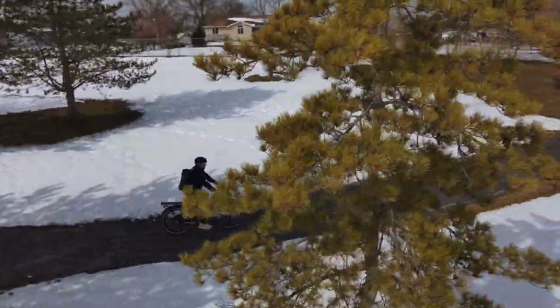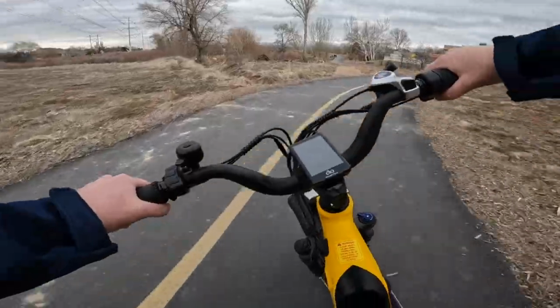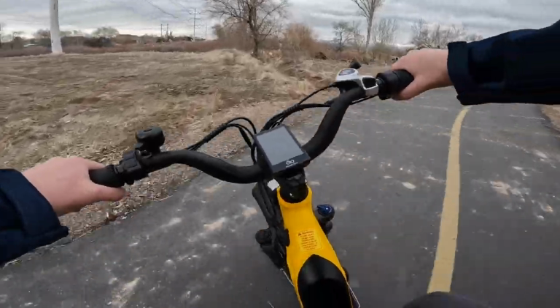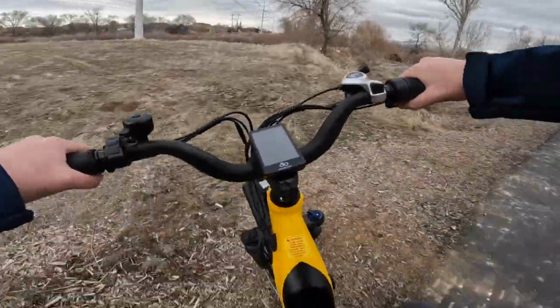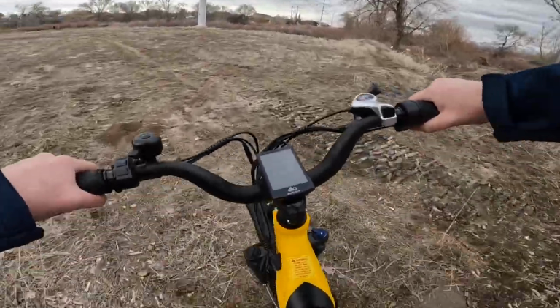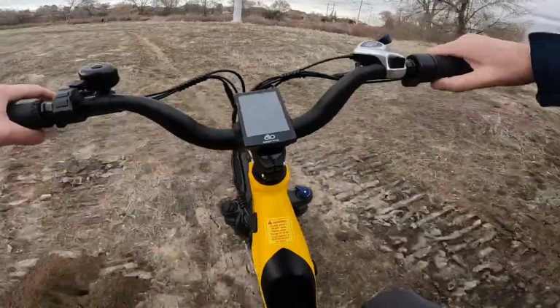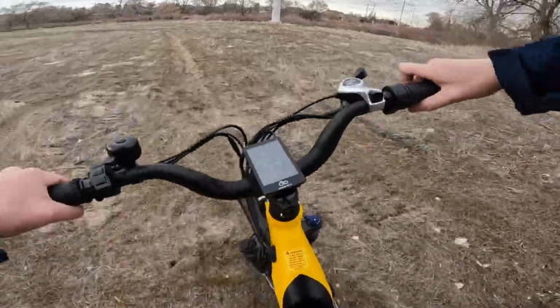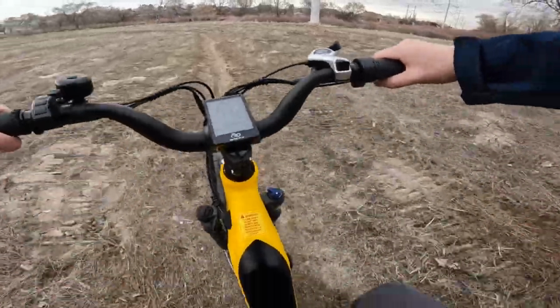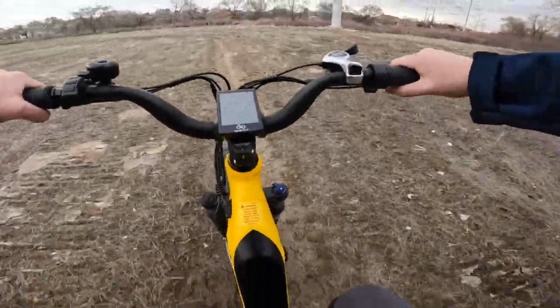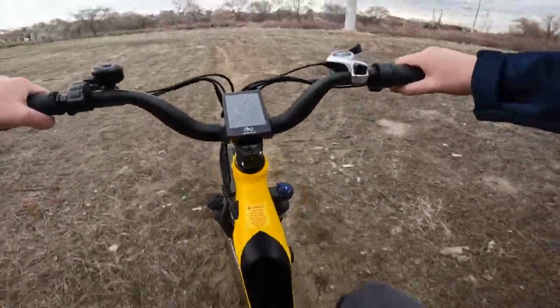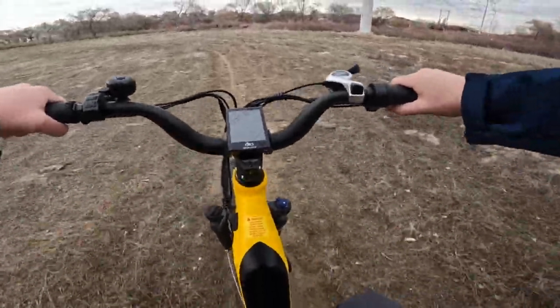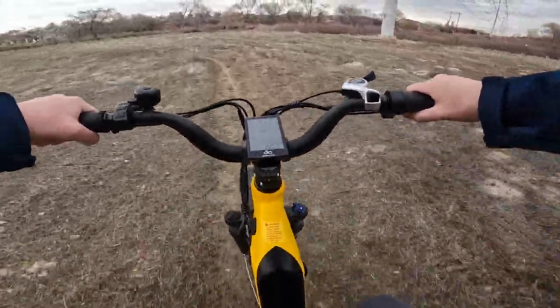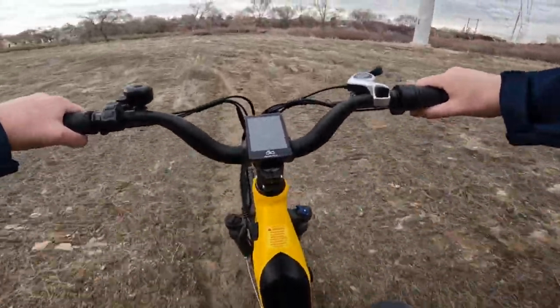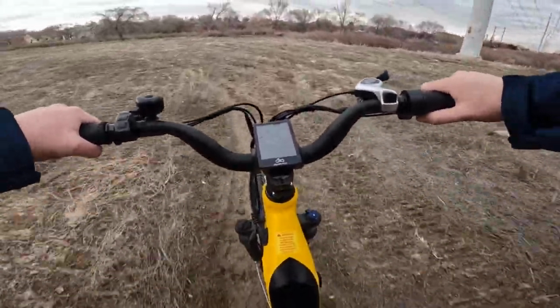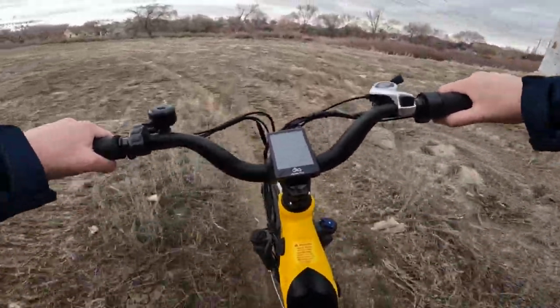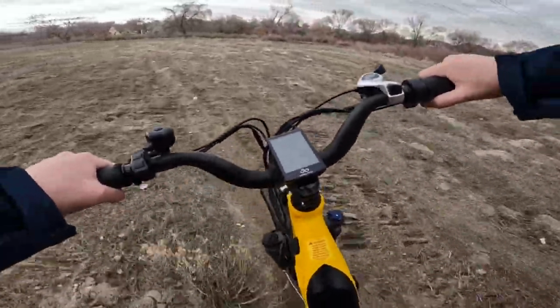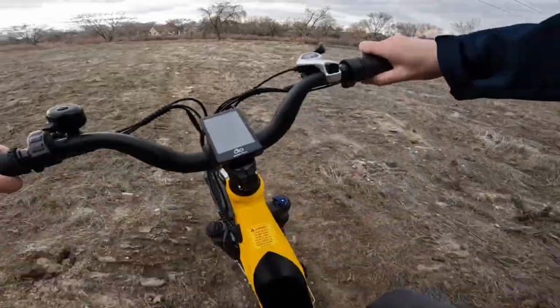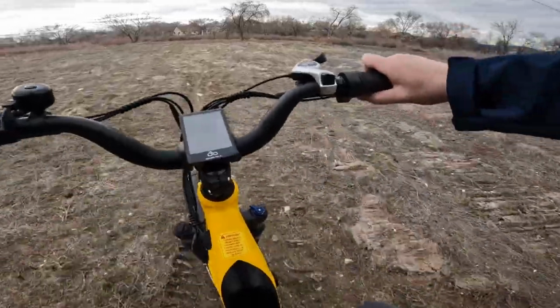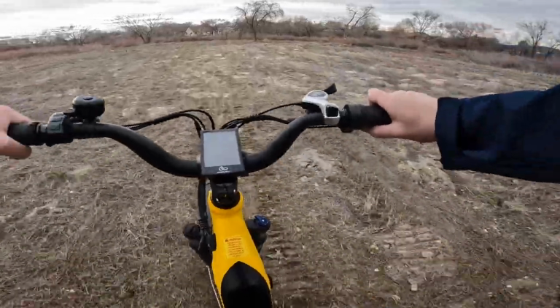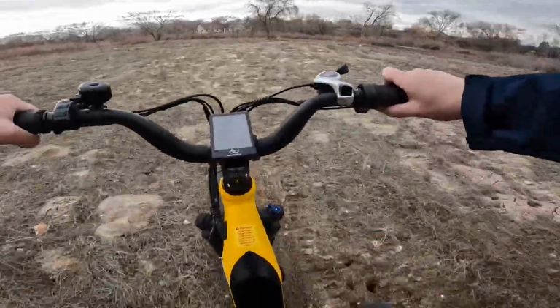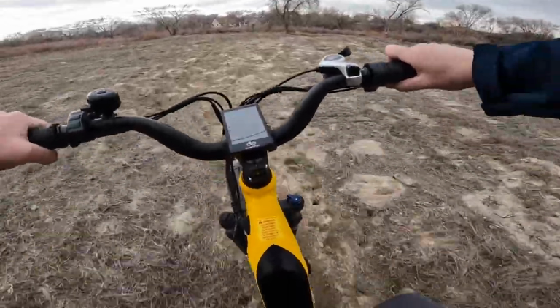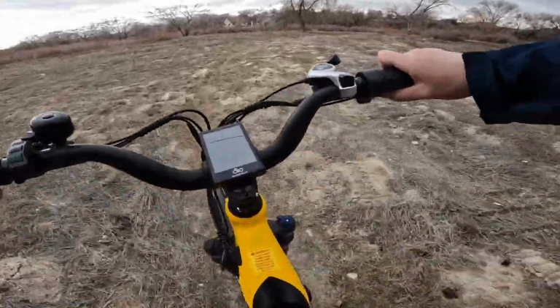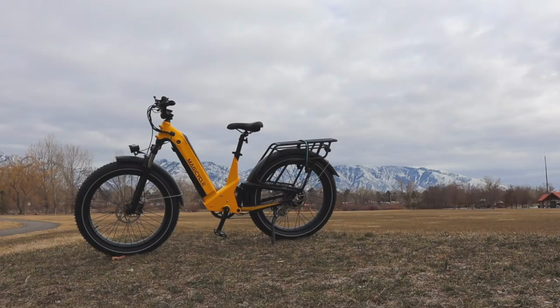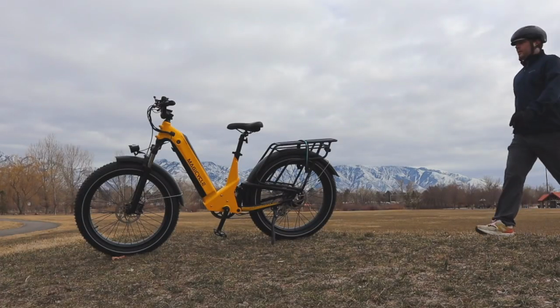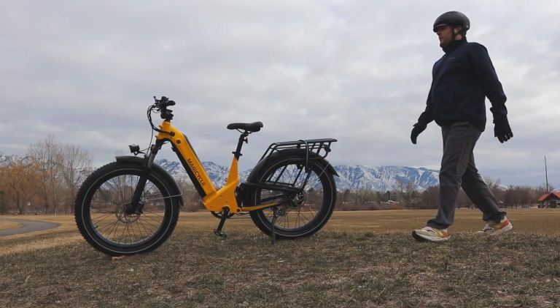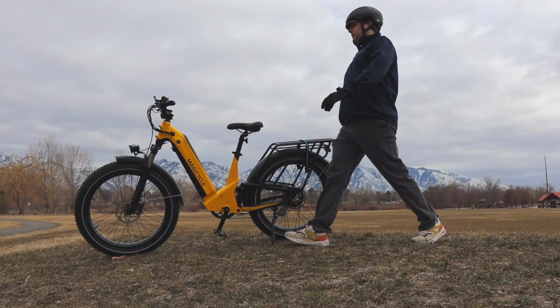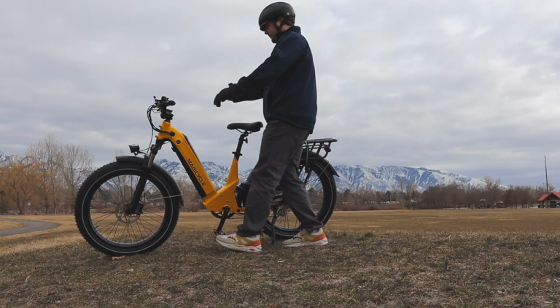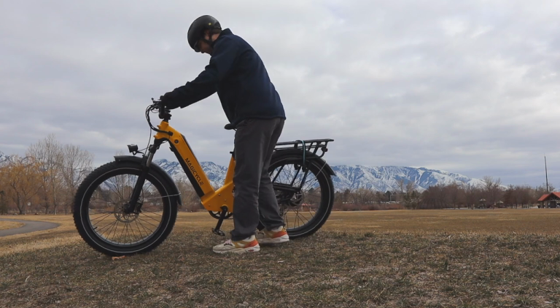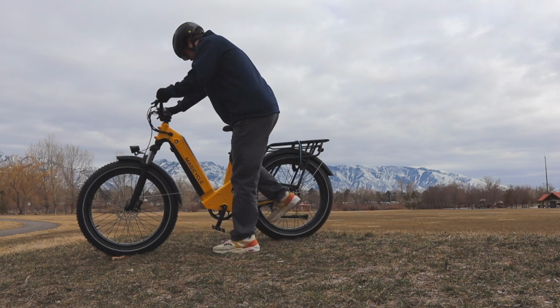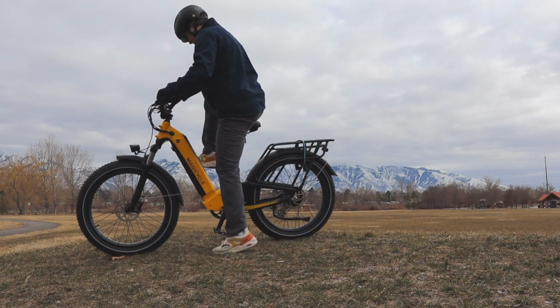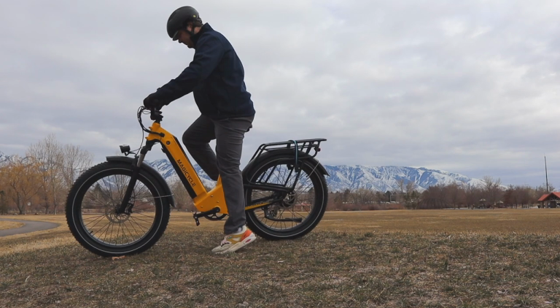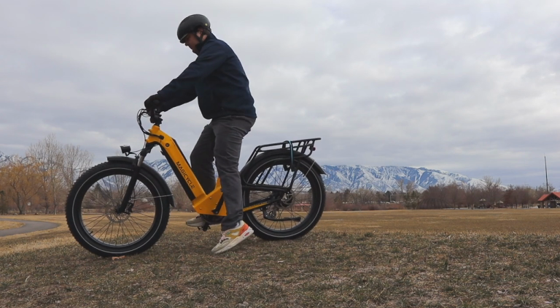With the added comfort and control, this fluffy ride is ready to carry you and a wealth of gear into the sunset. With a 52-volt, 20-amp-hour battery, a 750-watt rear hub motor, and 26-by-4-inch fat tires, it's ready to rock.